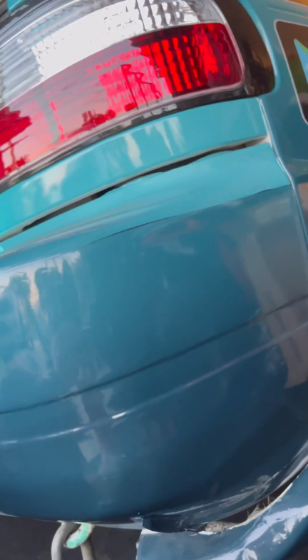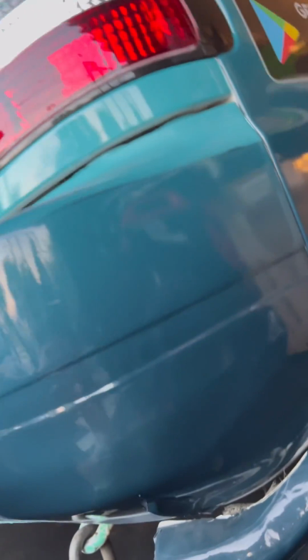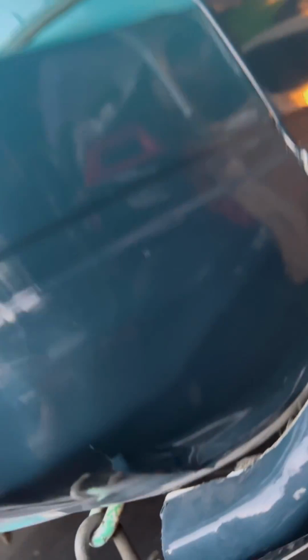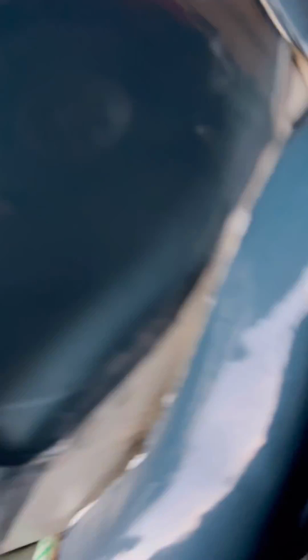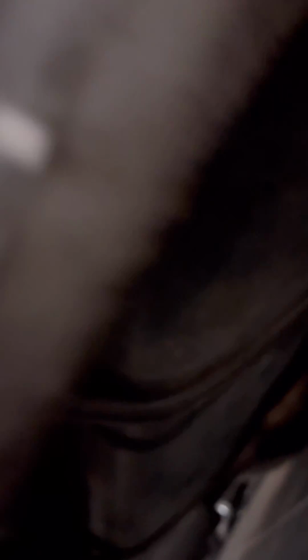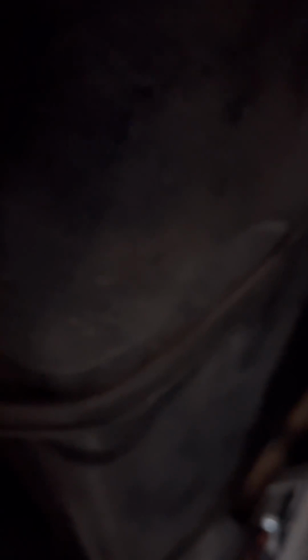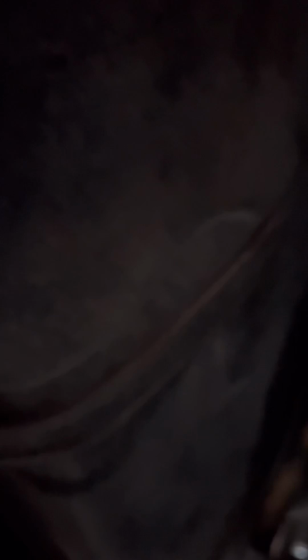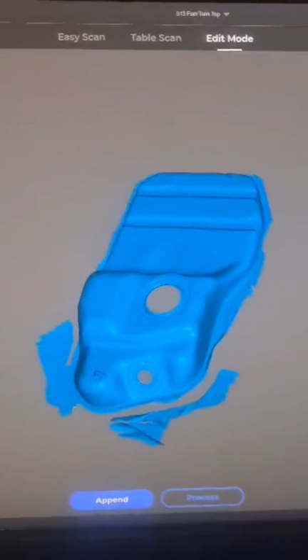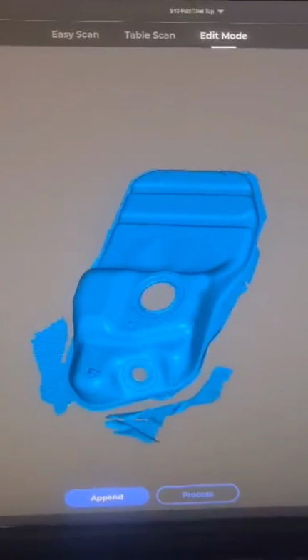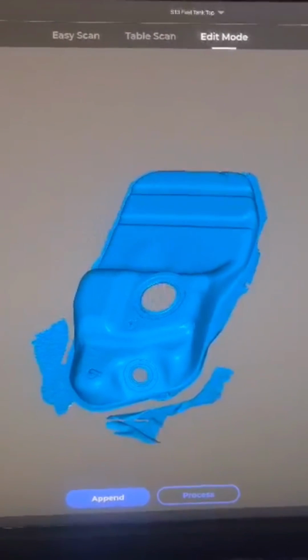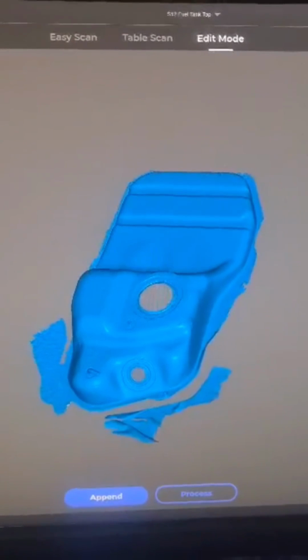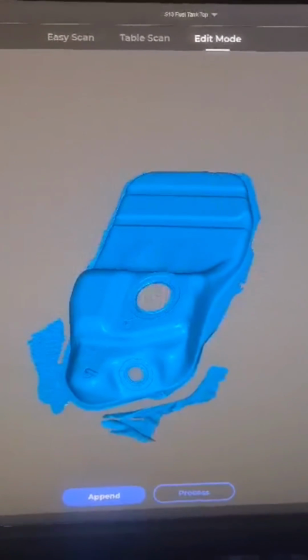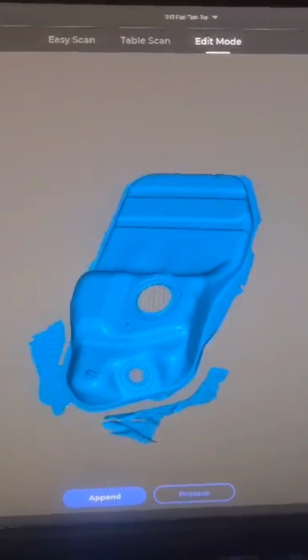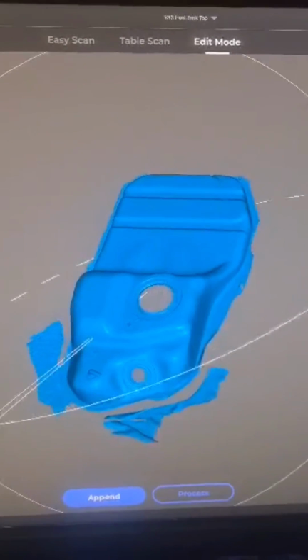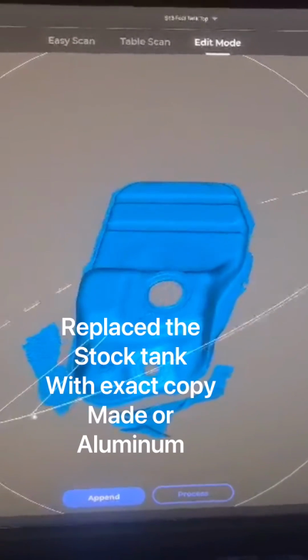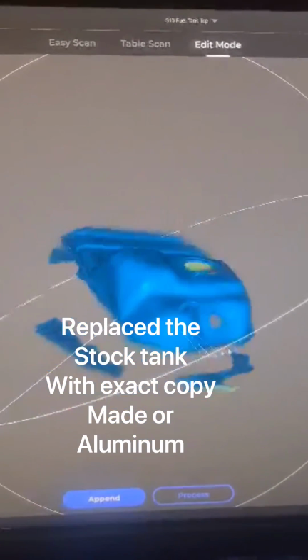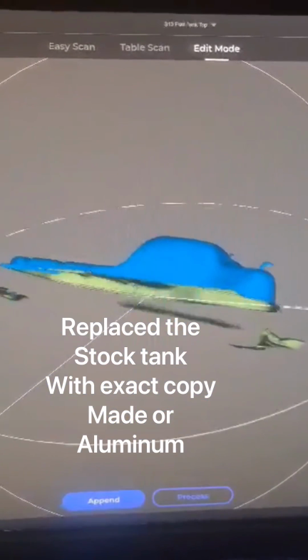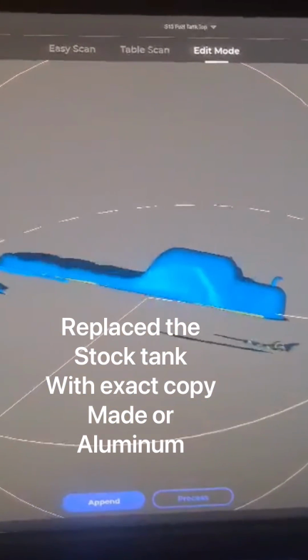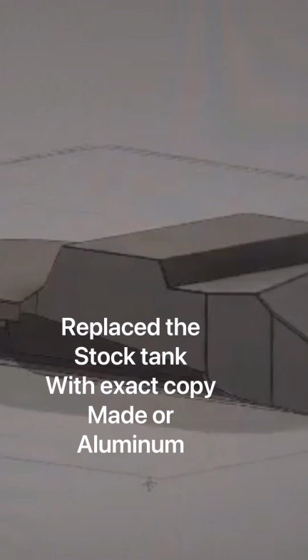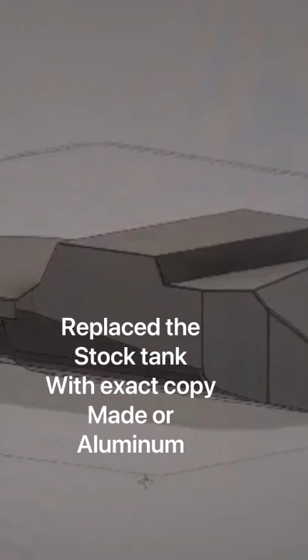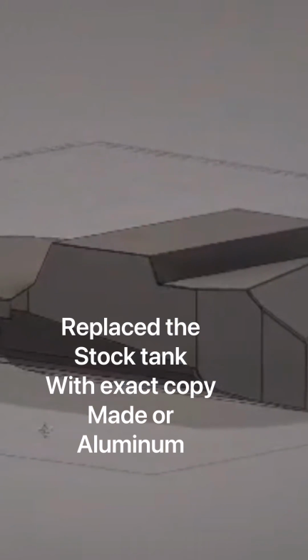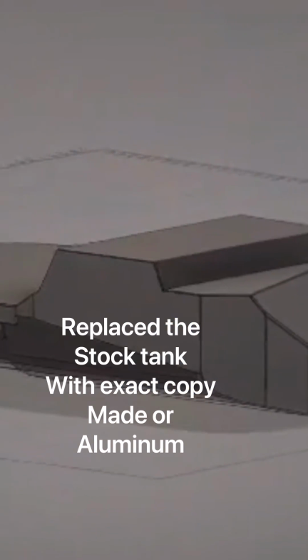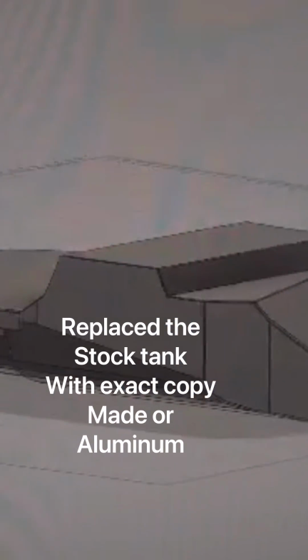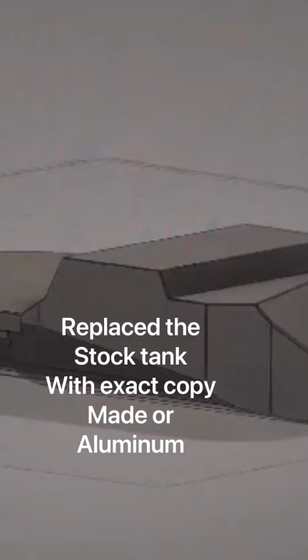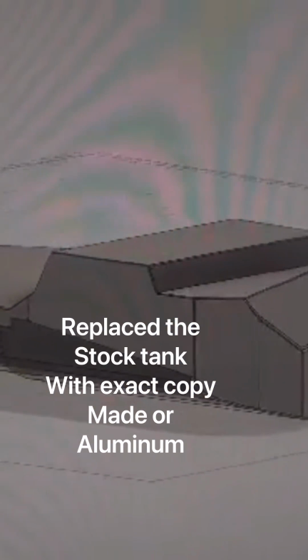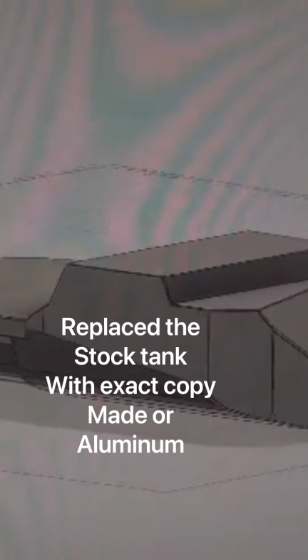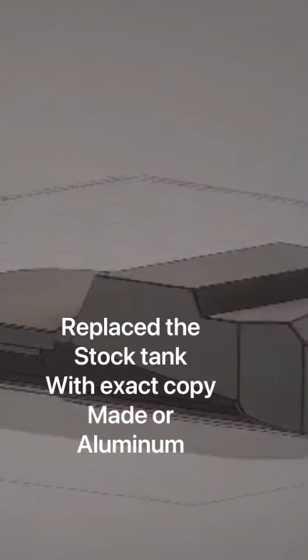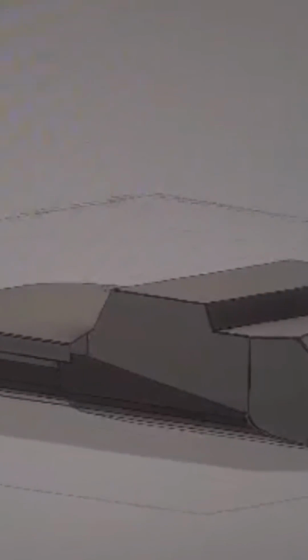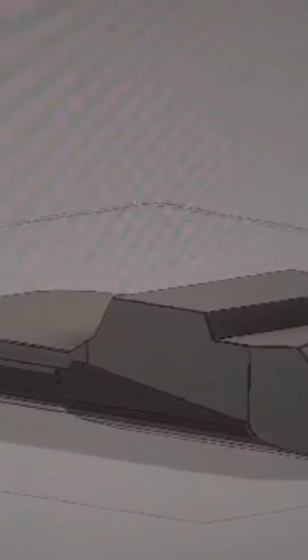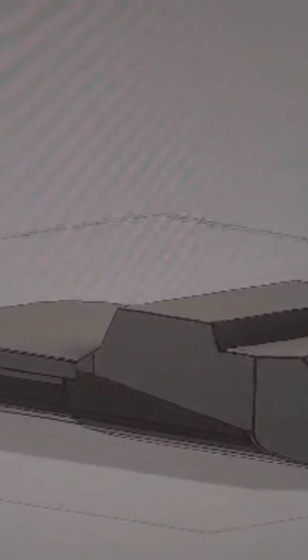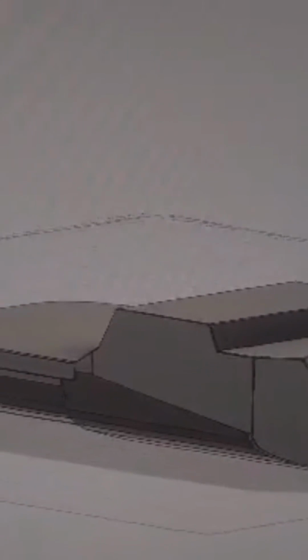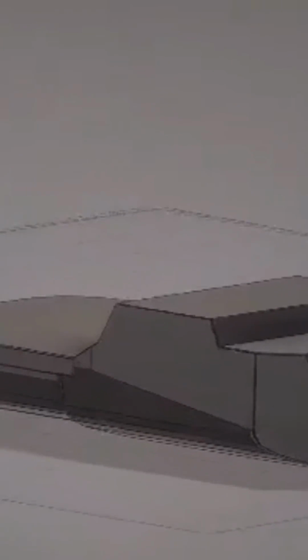So we've had to get rid of the original tank, which is old. We got a CAD drawing done up, then we got an aluminium version made up that's exactly the same as the standard tank, so it'll go straight in.